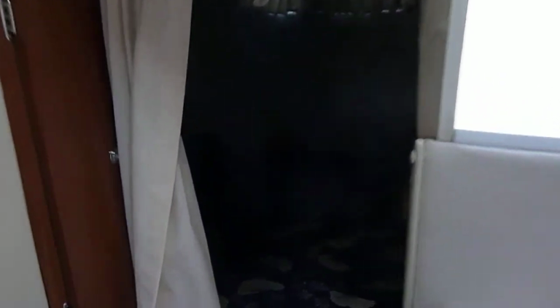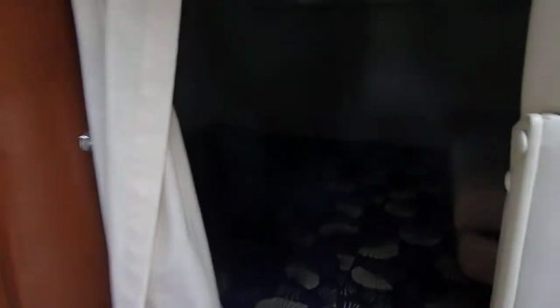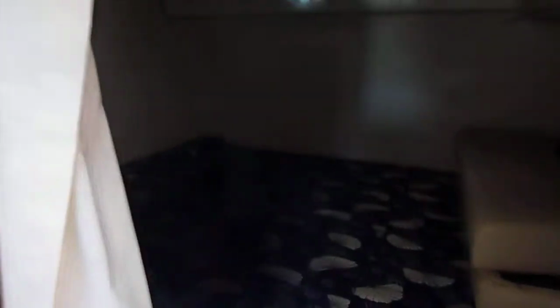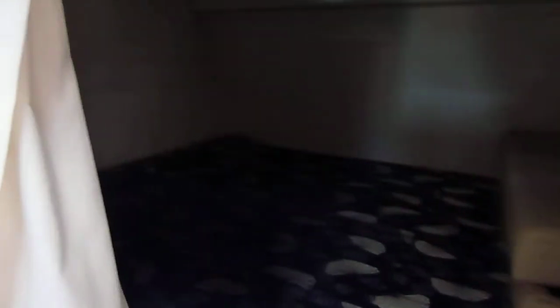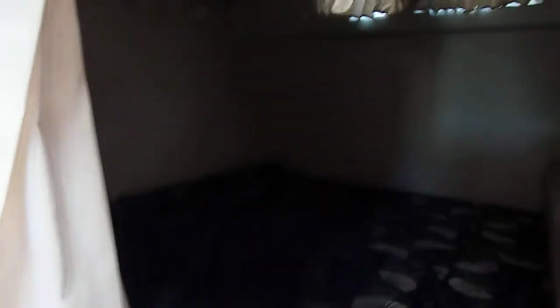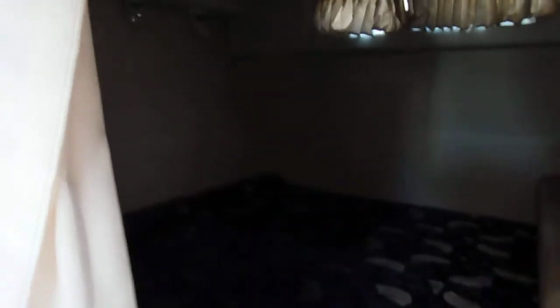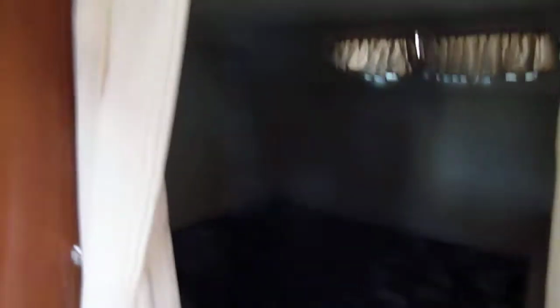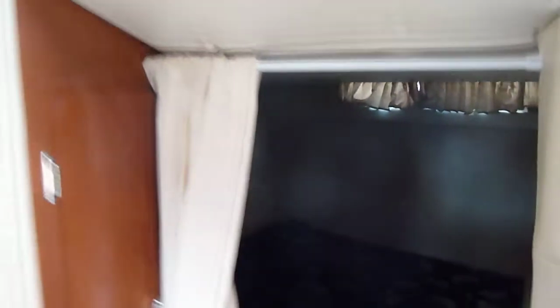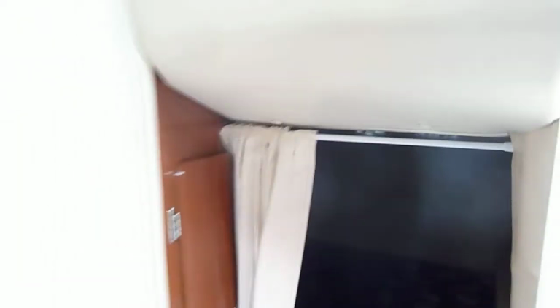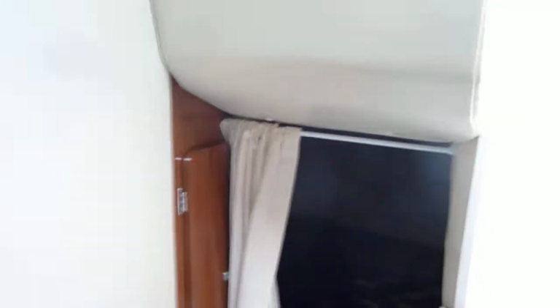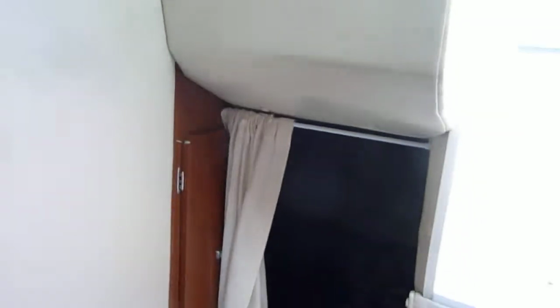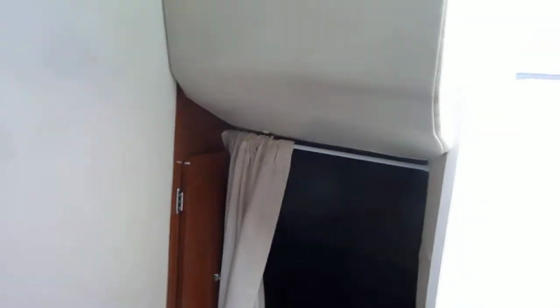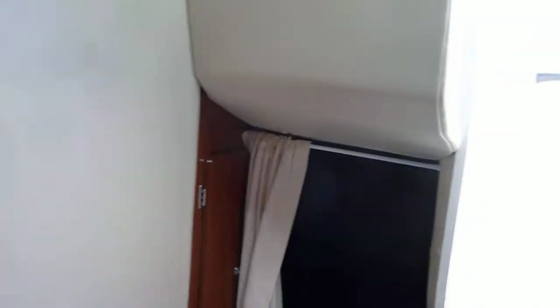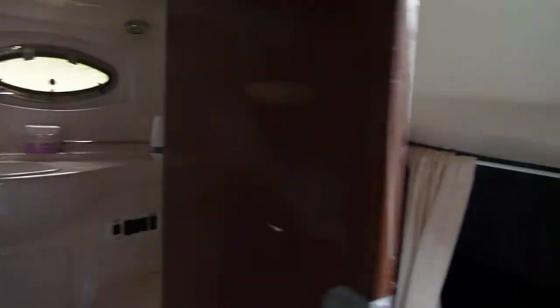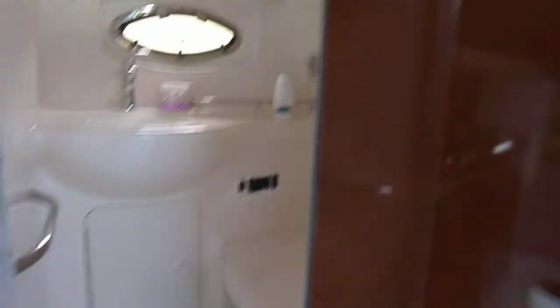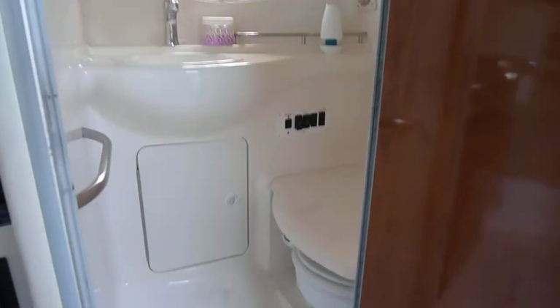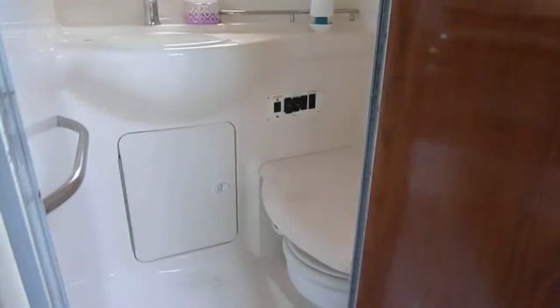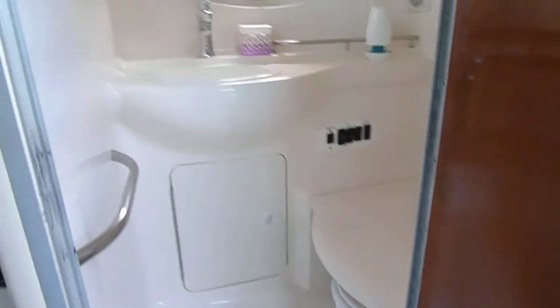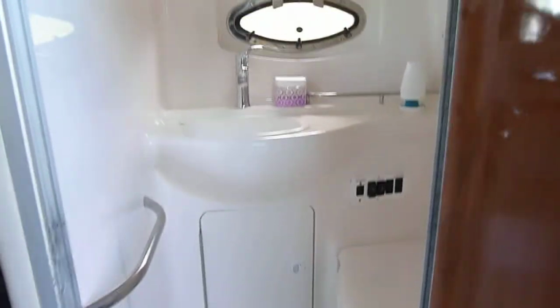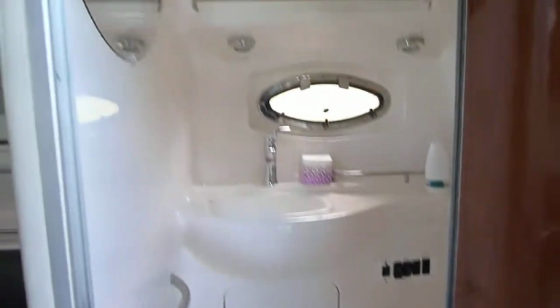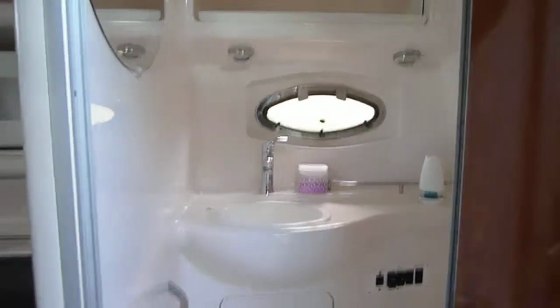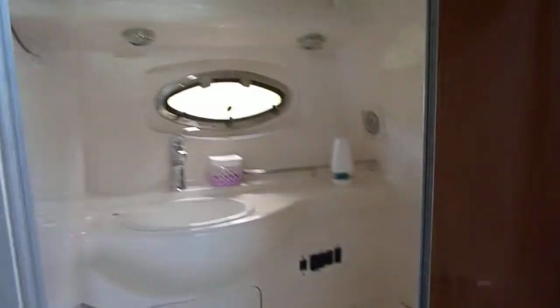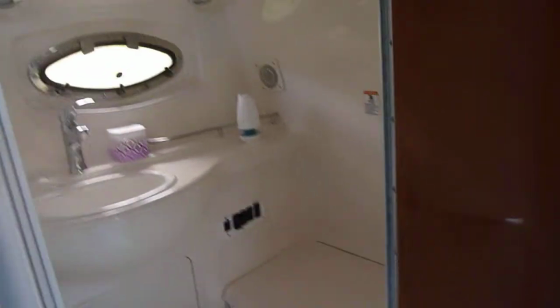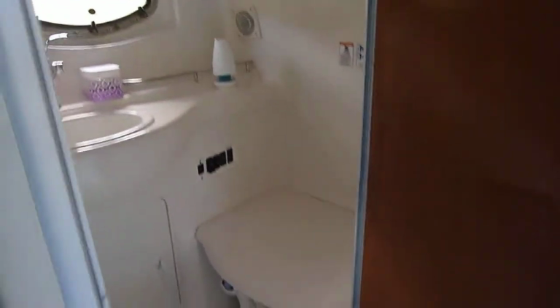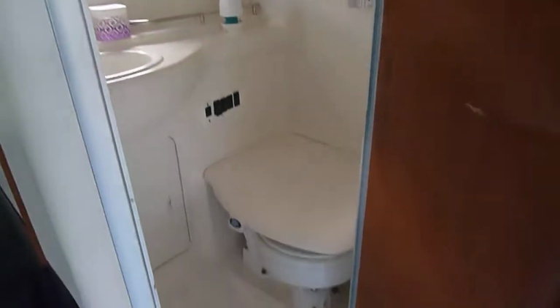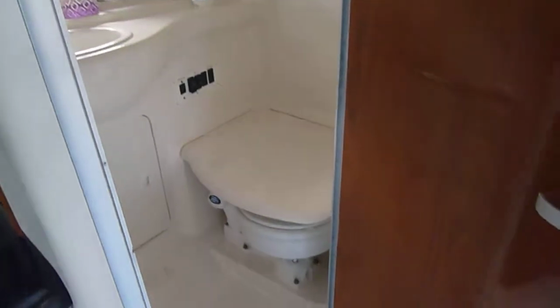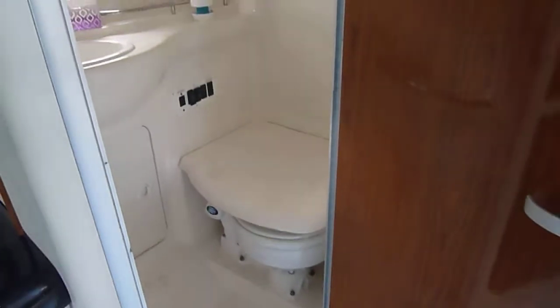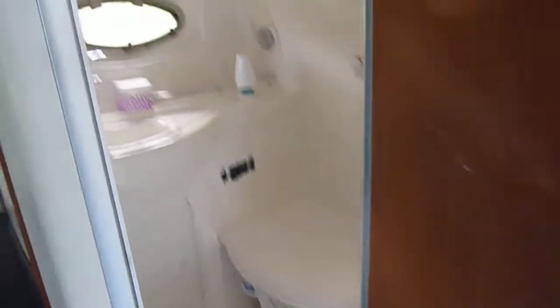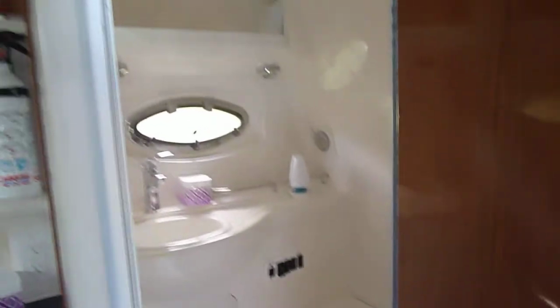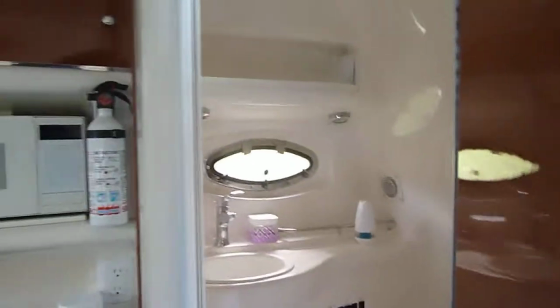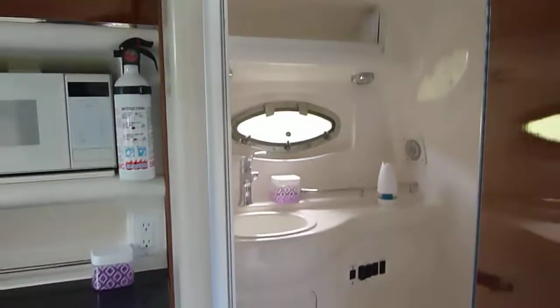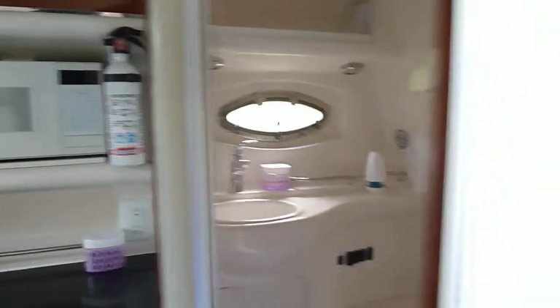The mid-cabin down underneath — it's going to be a little dark to really see much in there. The head compartment as well — solid fiberglass lined head. I like how they do the flip down over the toilet, so if you are going to shower in there it just makes that a little easier.